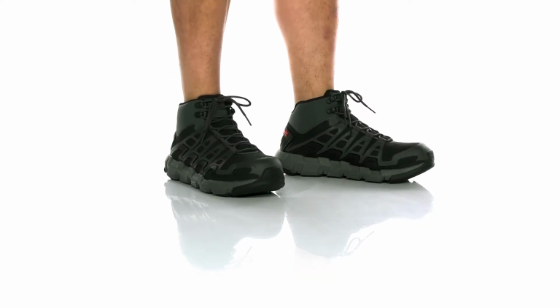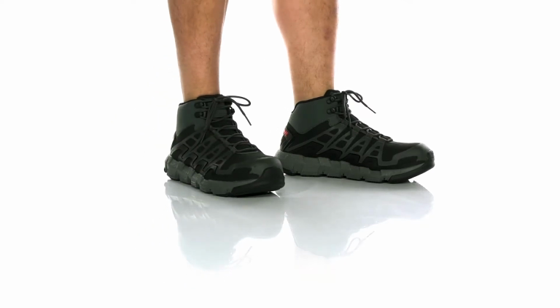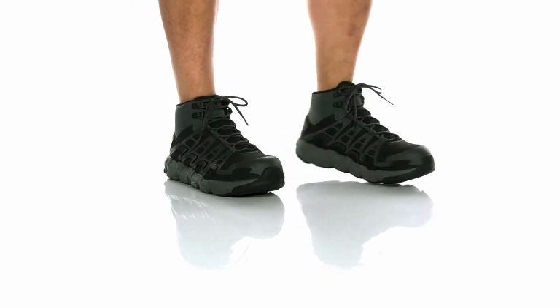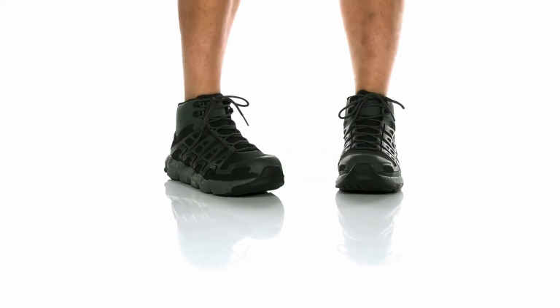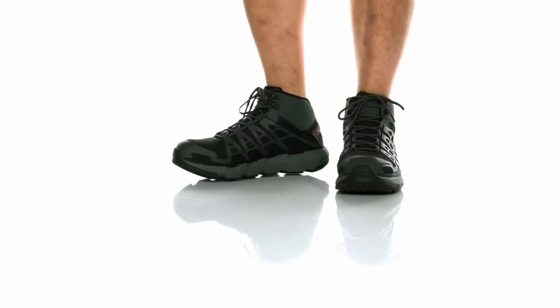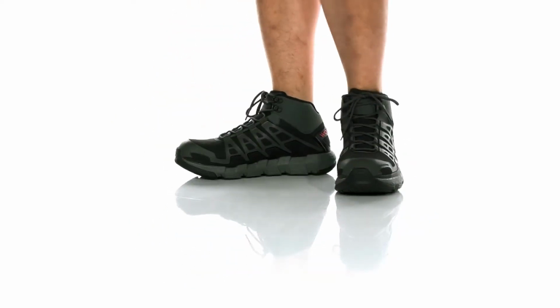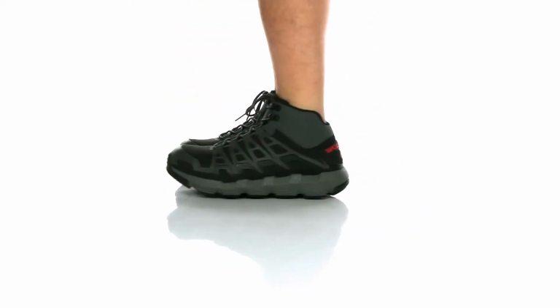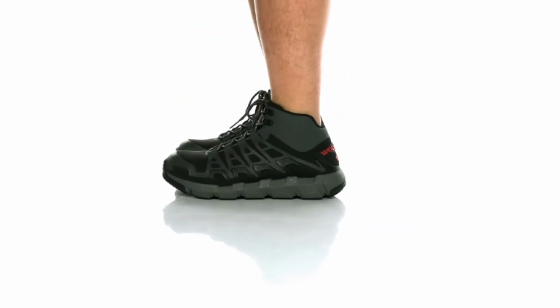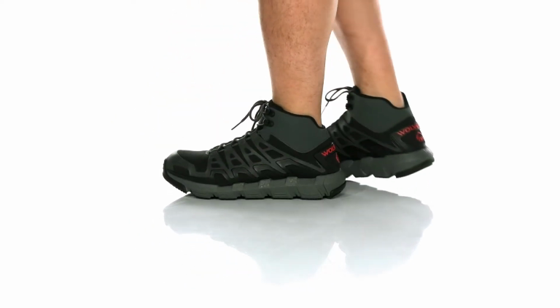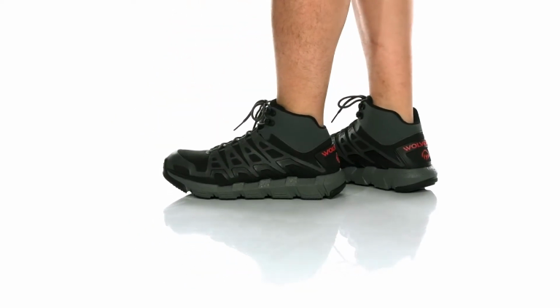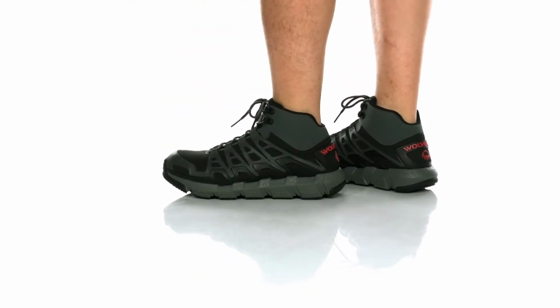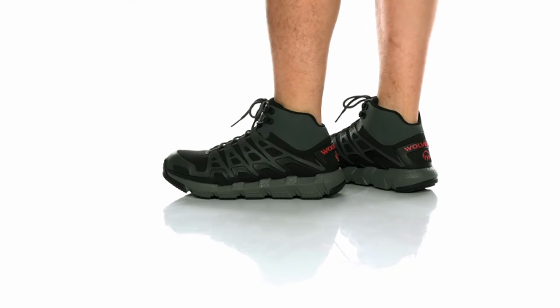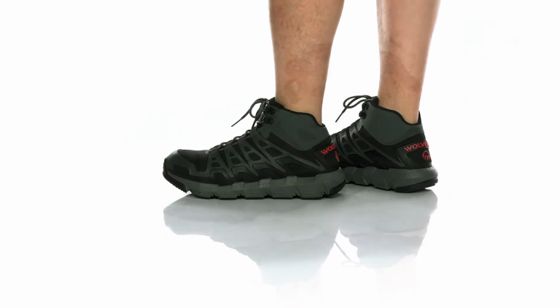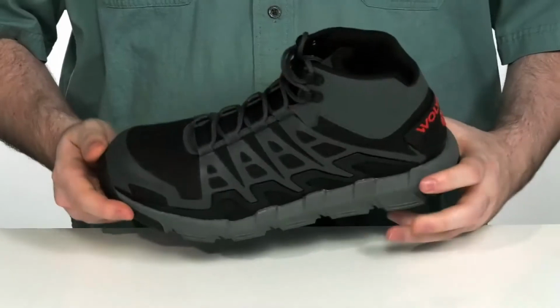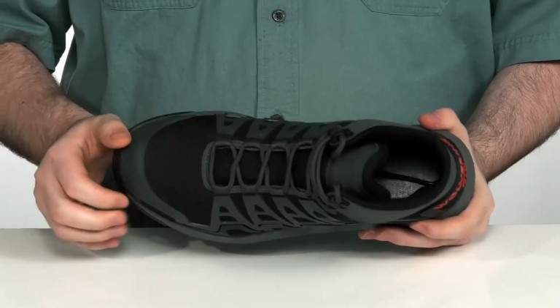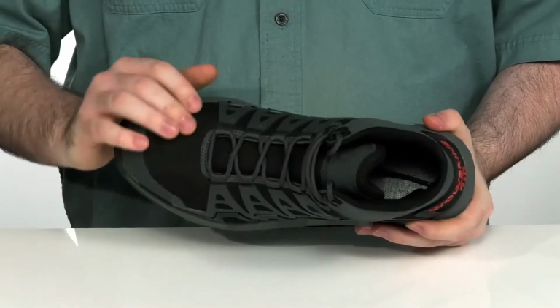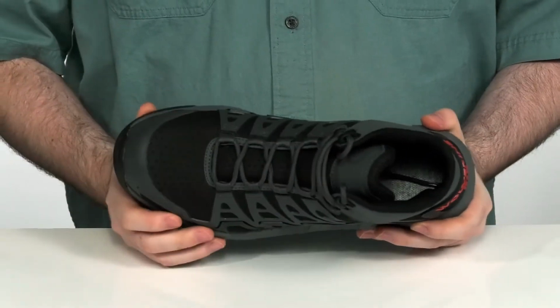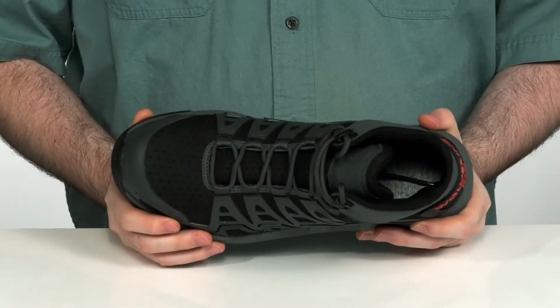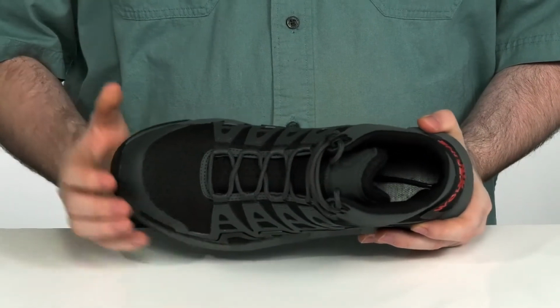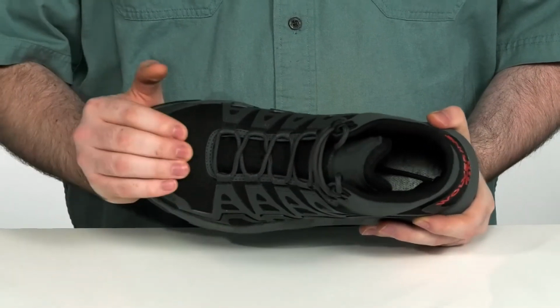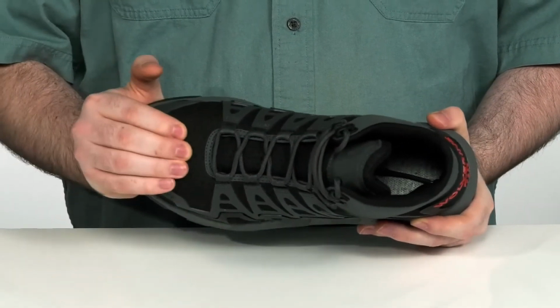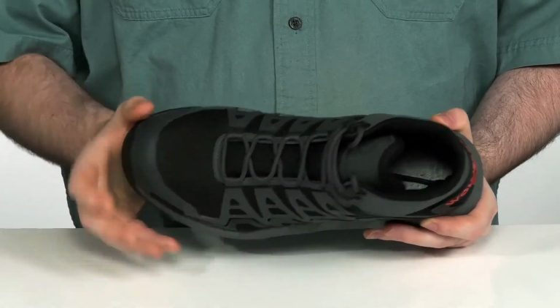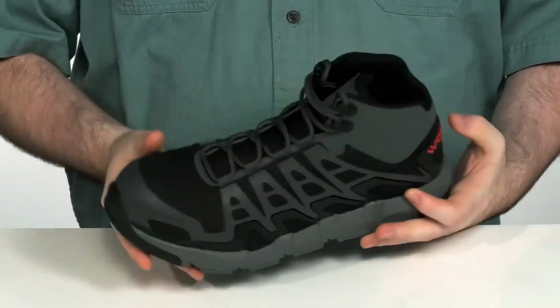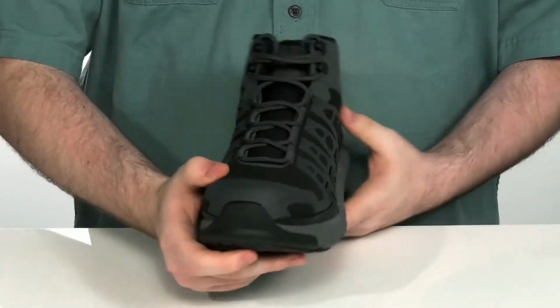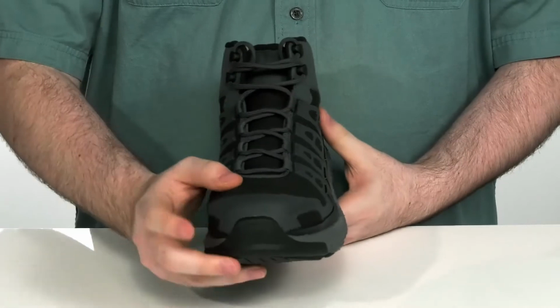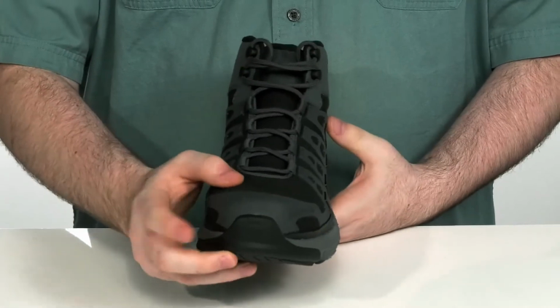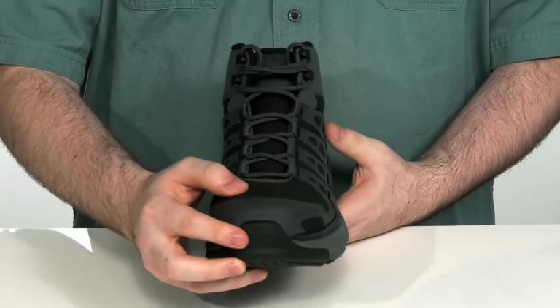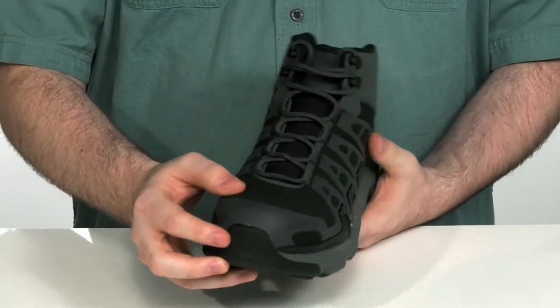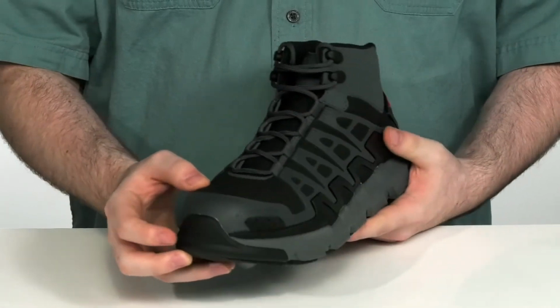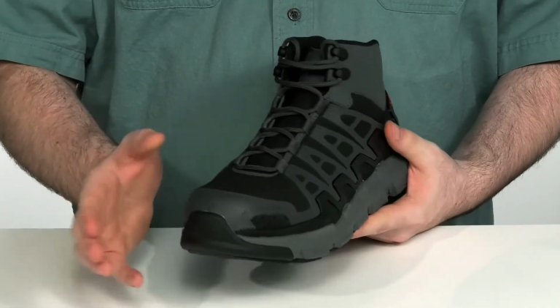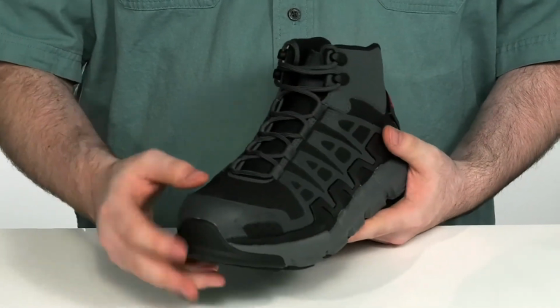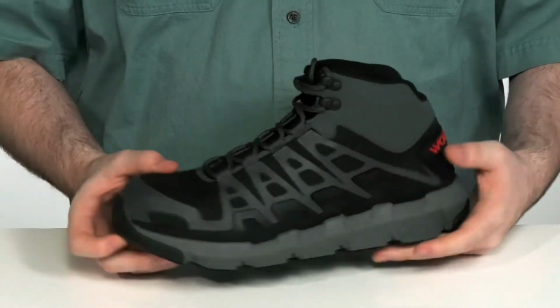Keep yourself supported and comfortable all day long at the workplace in these great work boots. These boots feature a comp toe to protect your toes on the inside, with durable TPU and rubber to protect your feet from the outside as well.